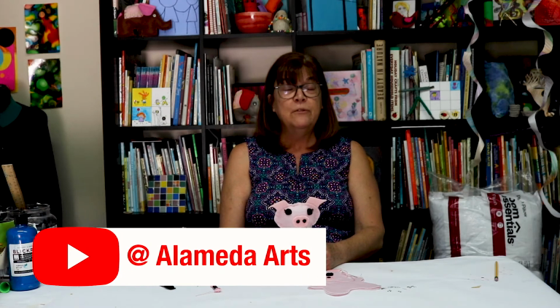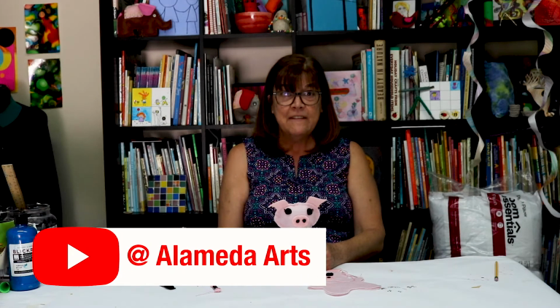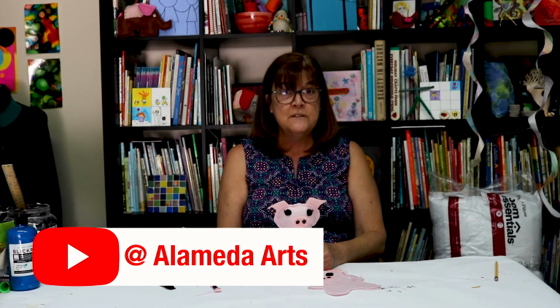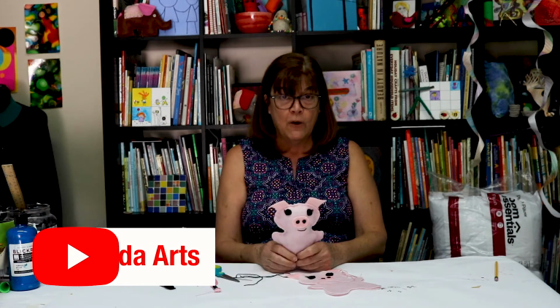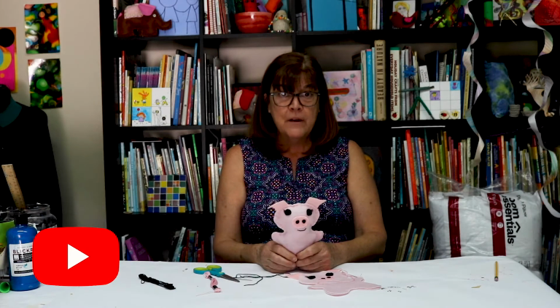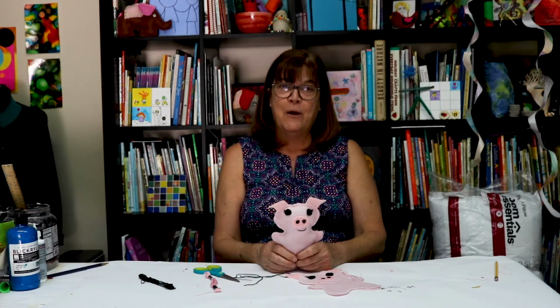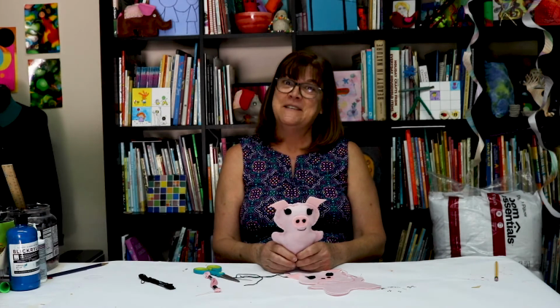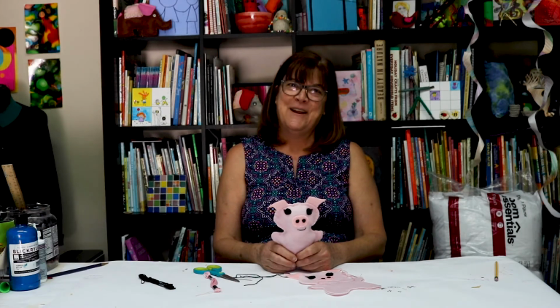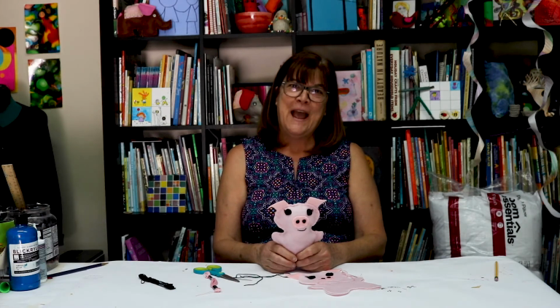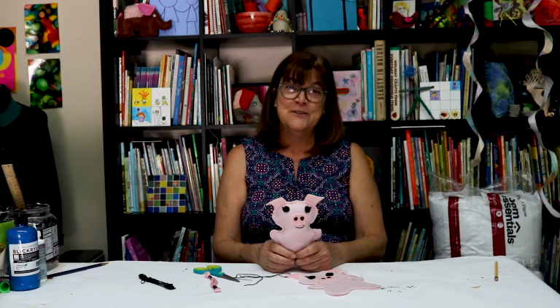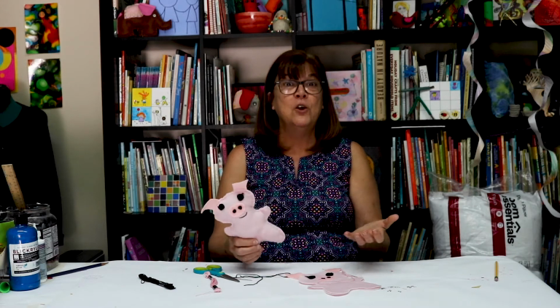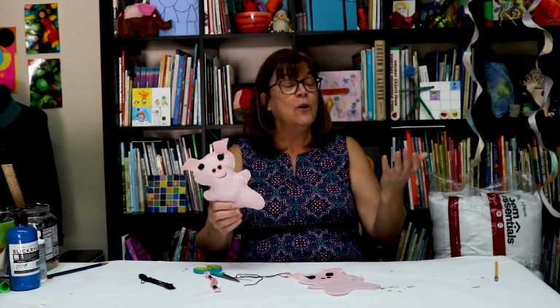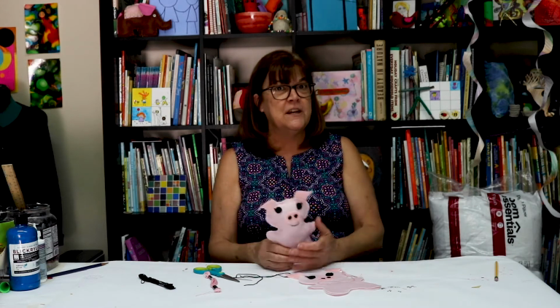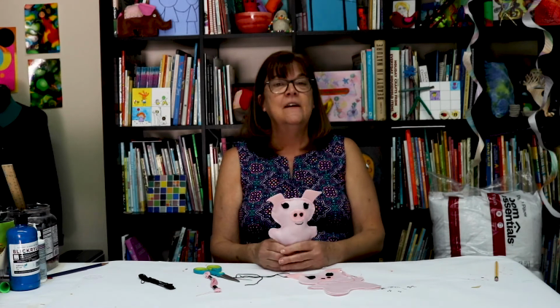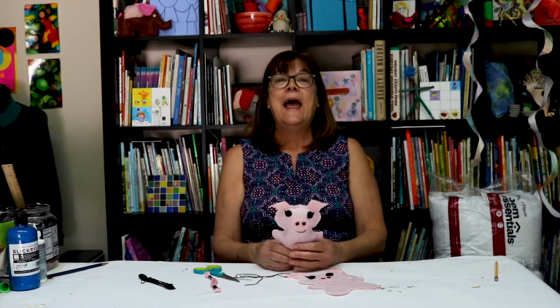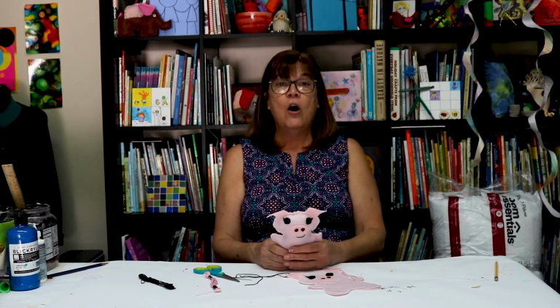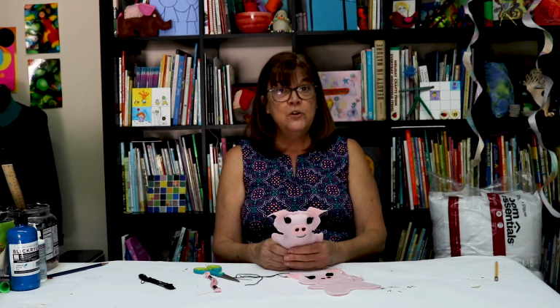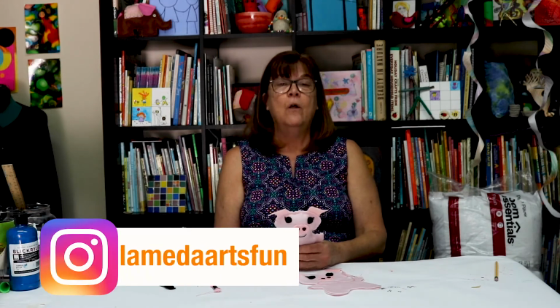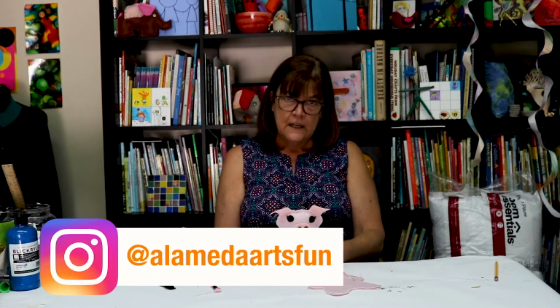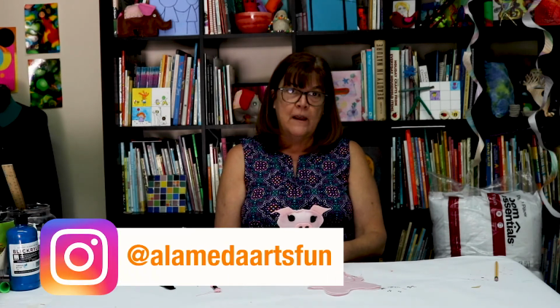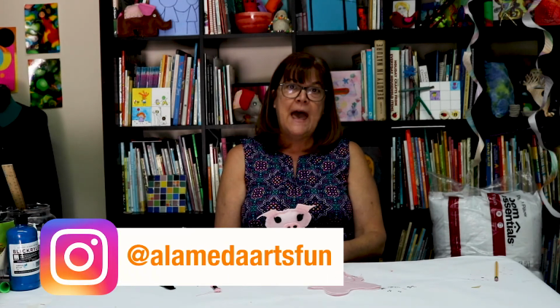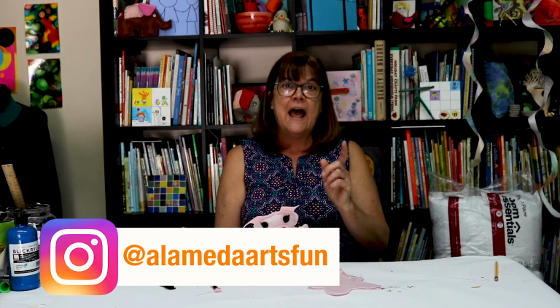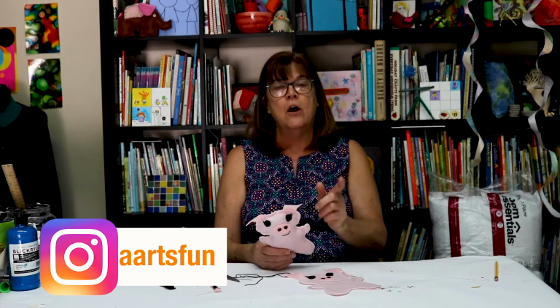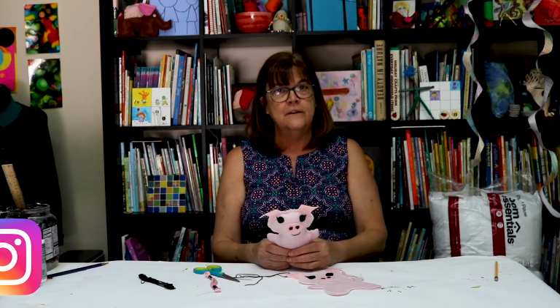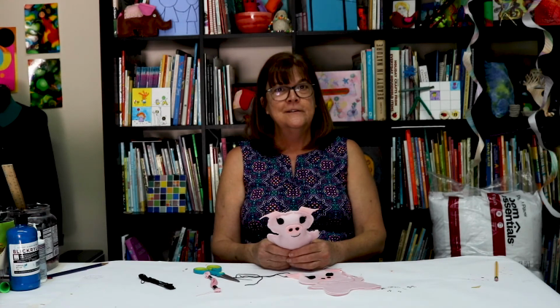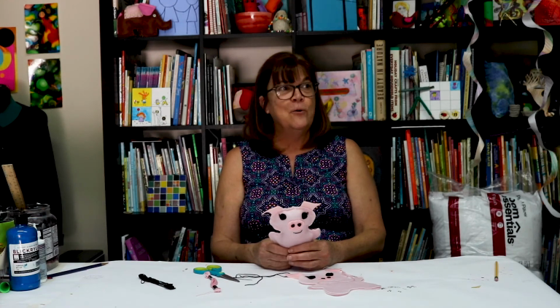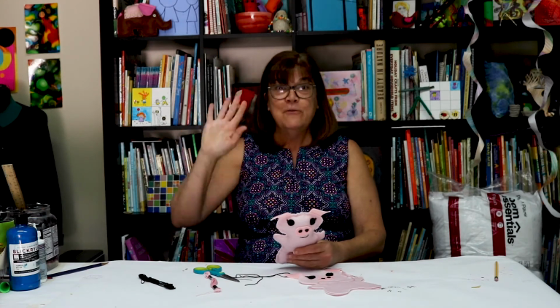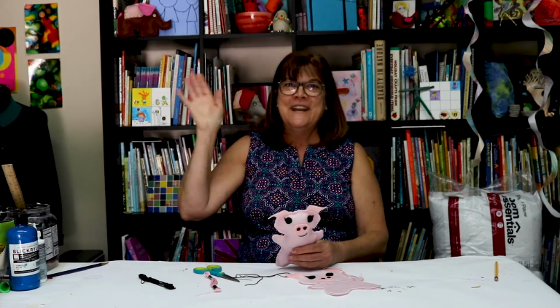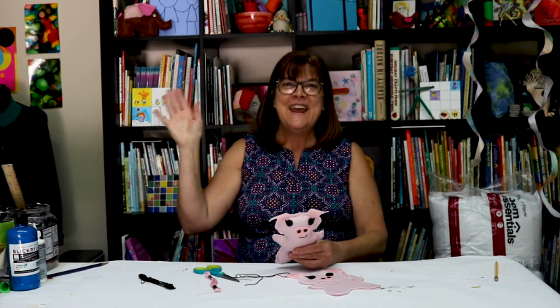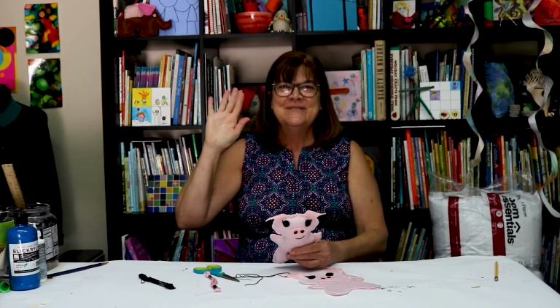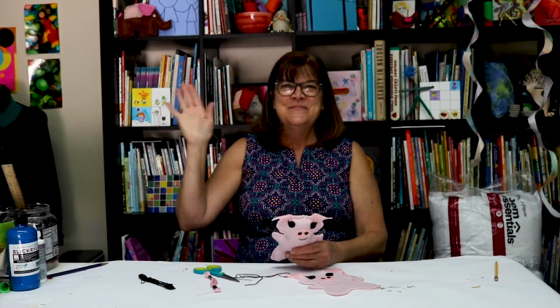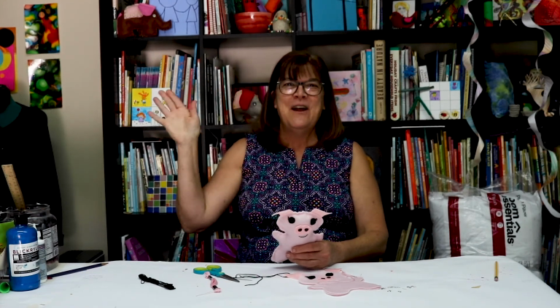If you like this, you could subscribe — that would make Miss Kate and I really happy to know that you are here watching us. You could also follow us on Instagram at Alameda Arts Fun. Thank you for joining today. Bye everyone! Bye friends!